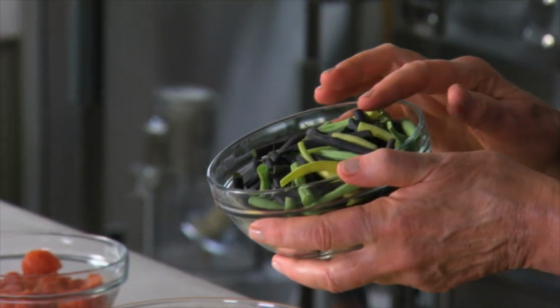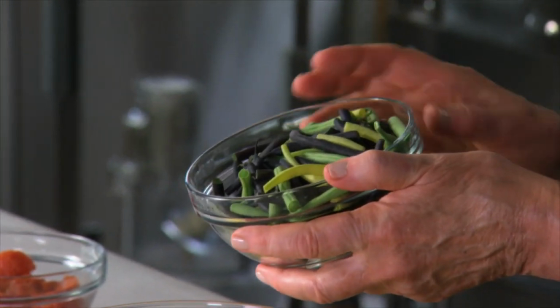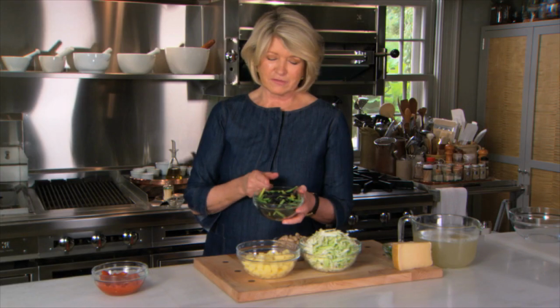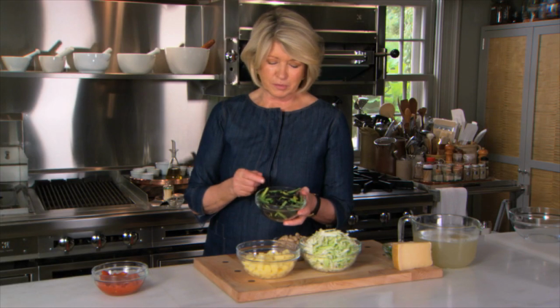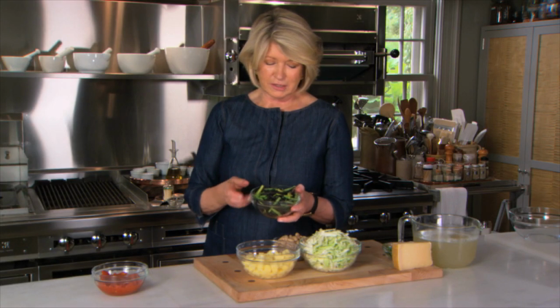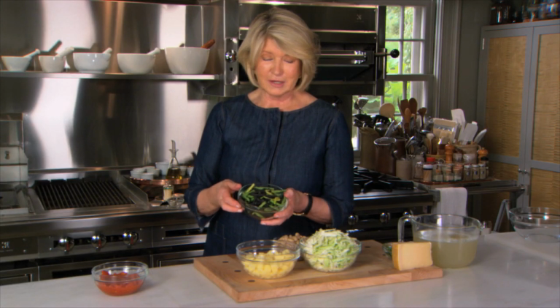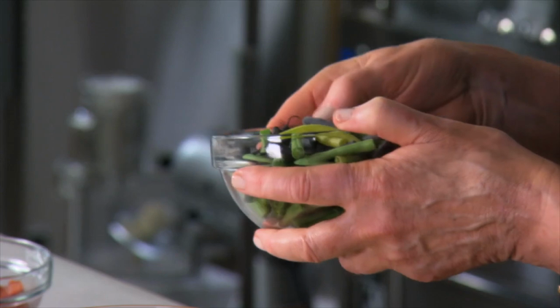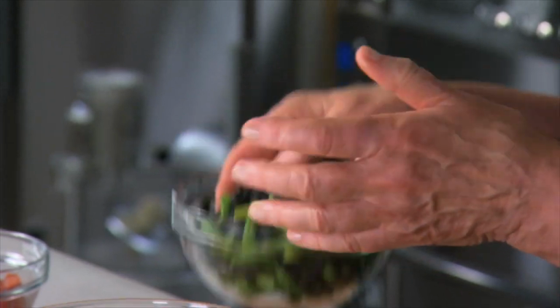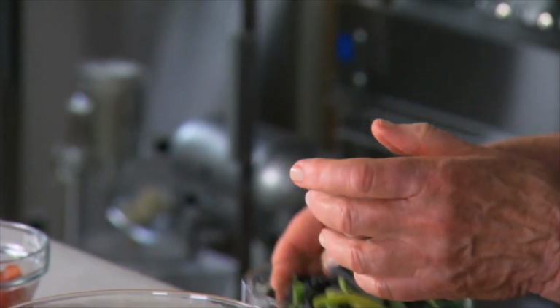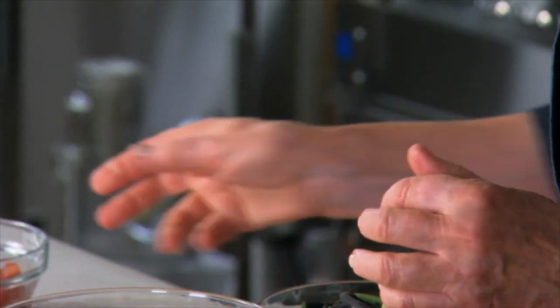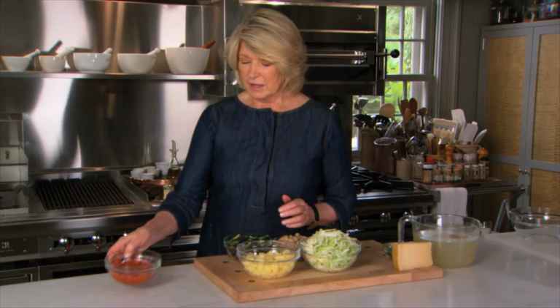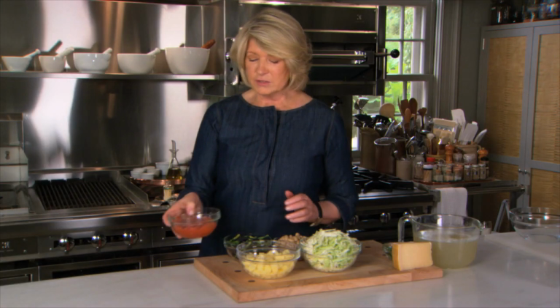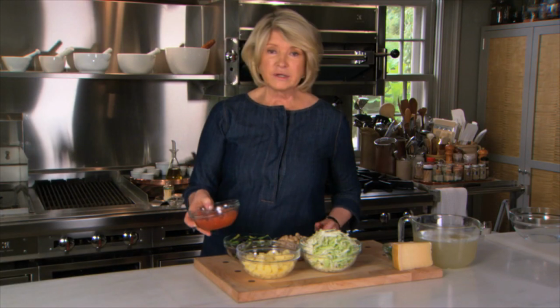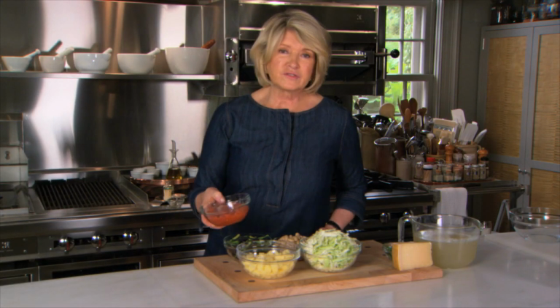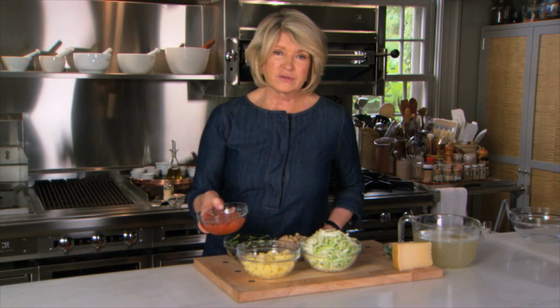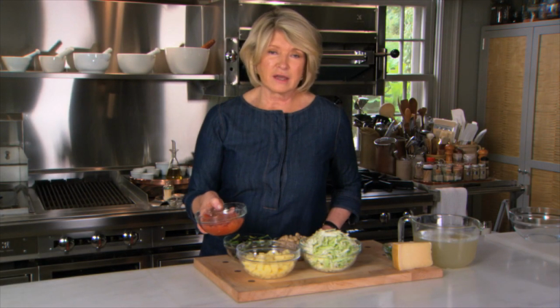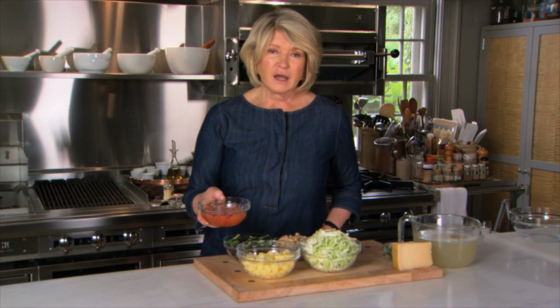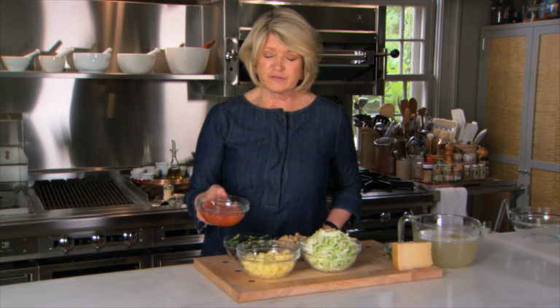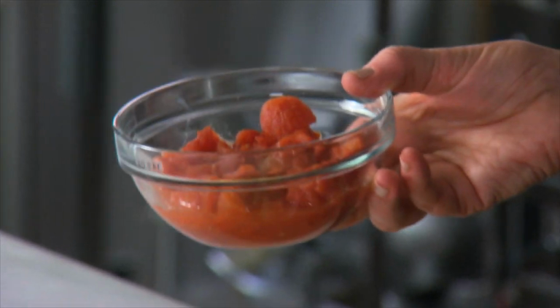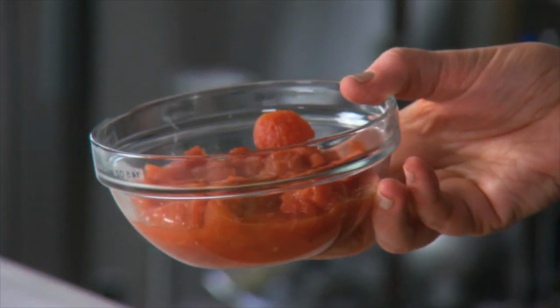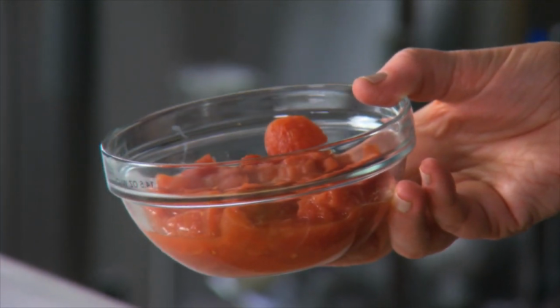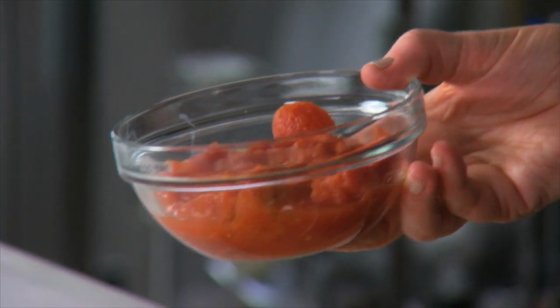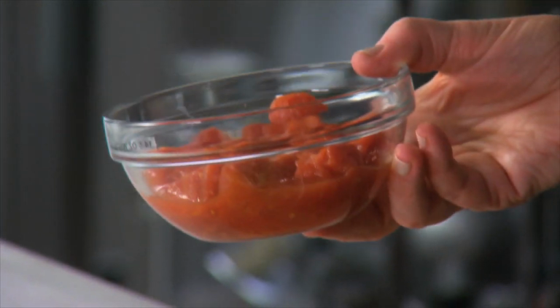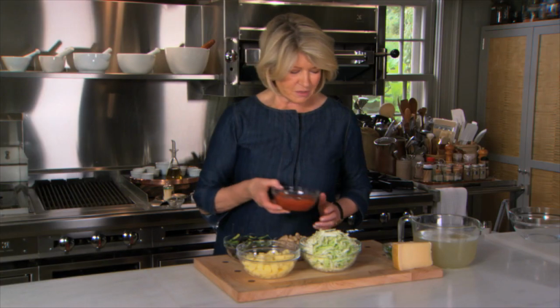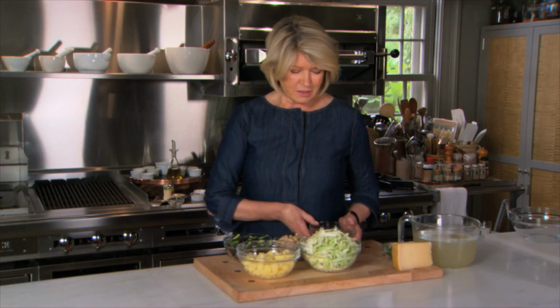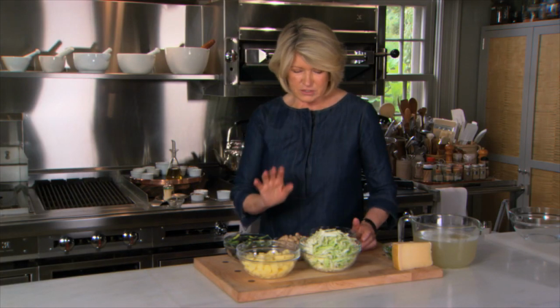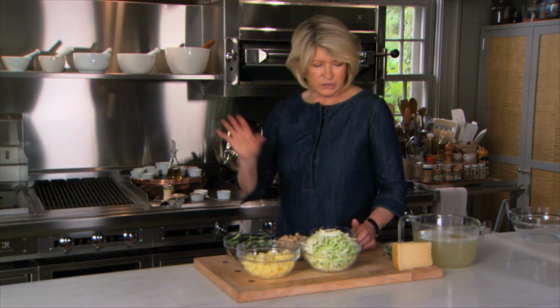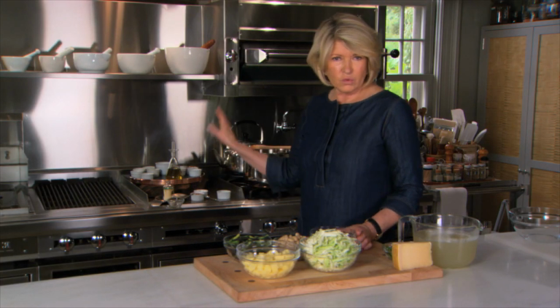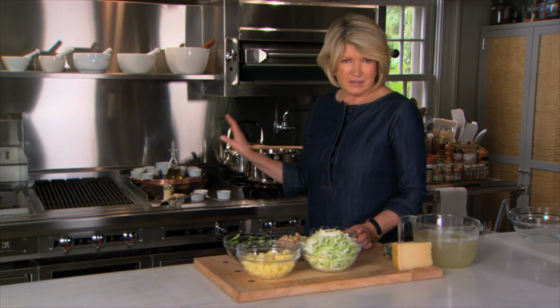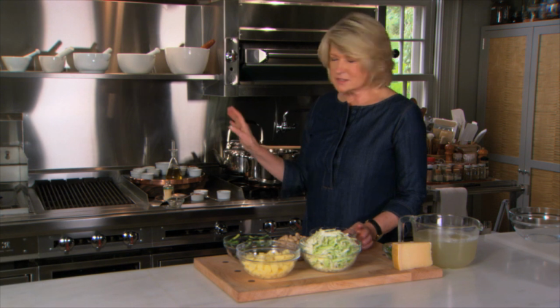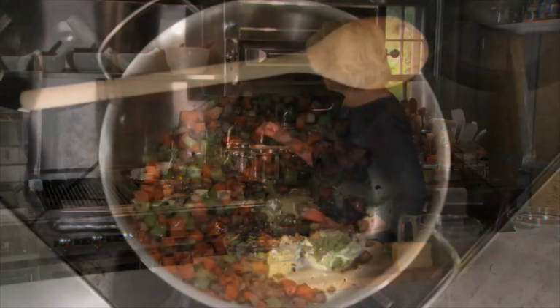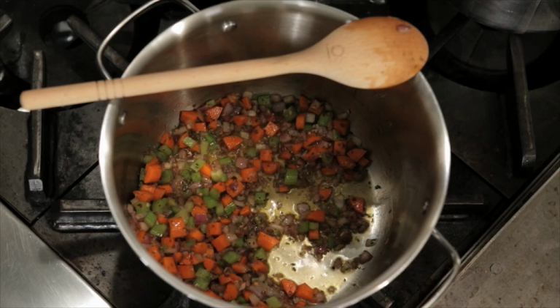These are out of my garden, so we have a purple bean, a yellow bean, and a green bean. And one 15-ounce can of peeled whole tomatoes — drain them. So this is all going to go right into that same stock pot.